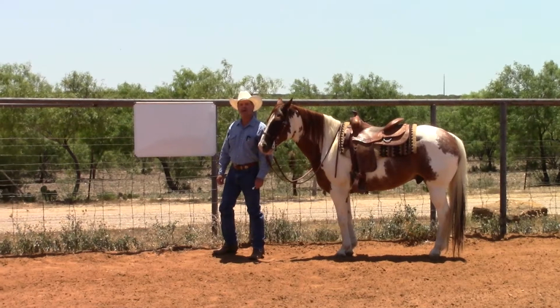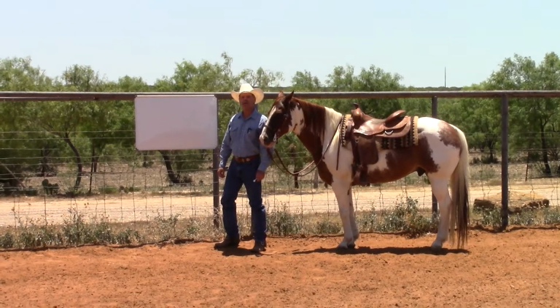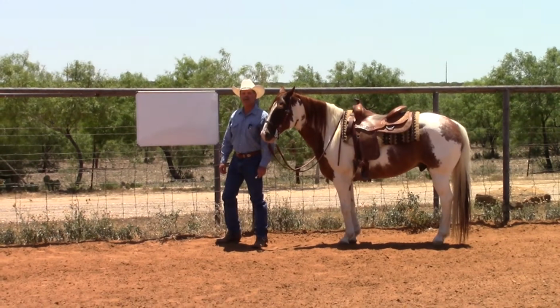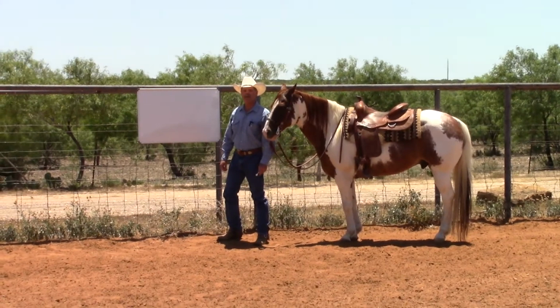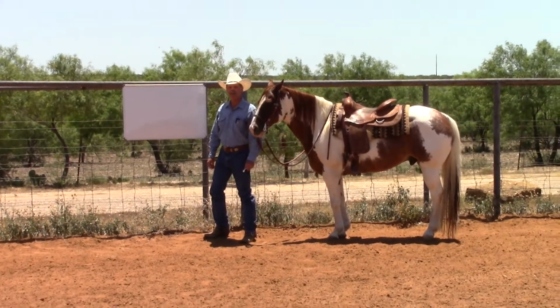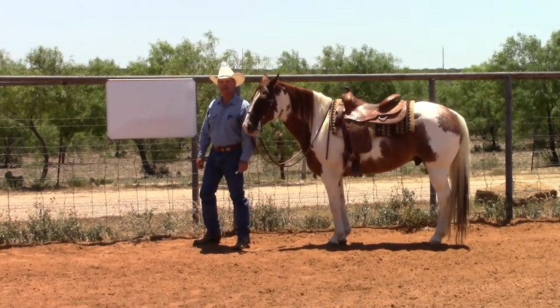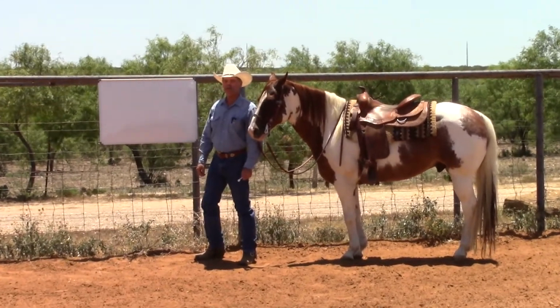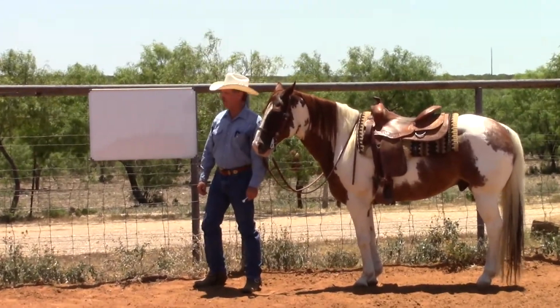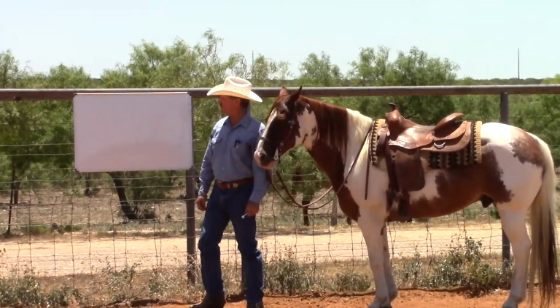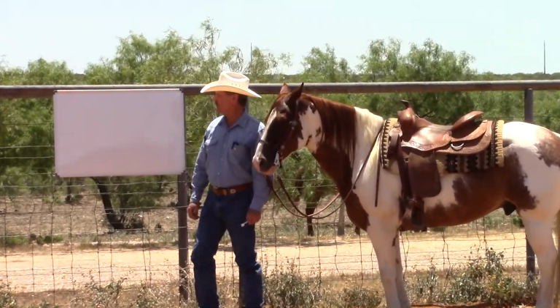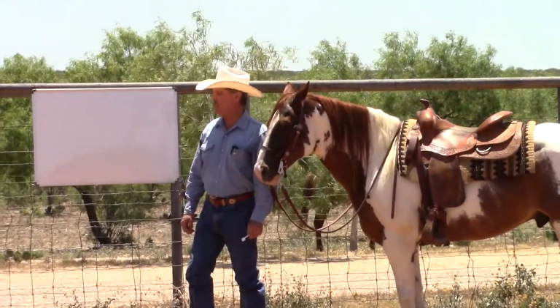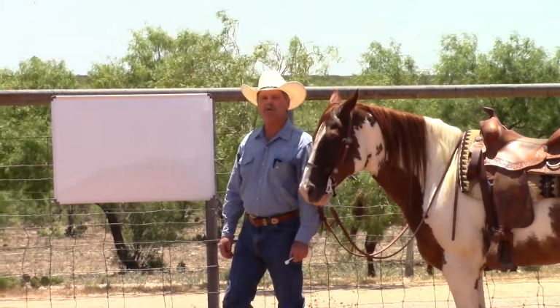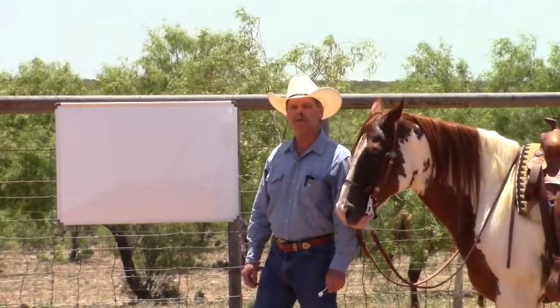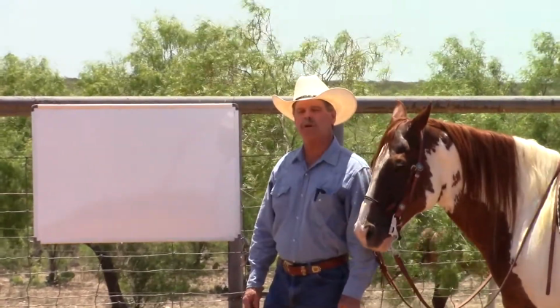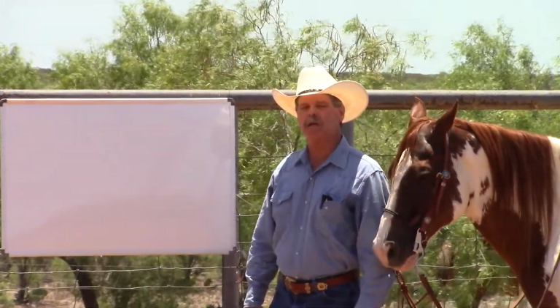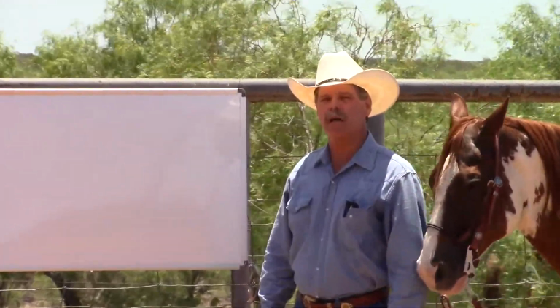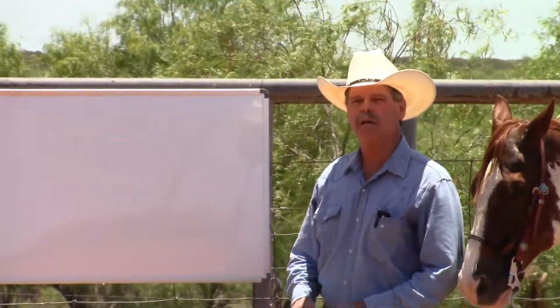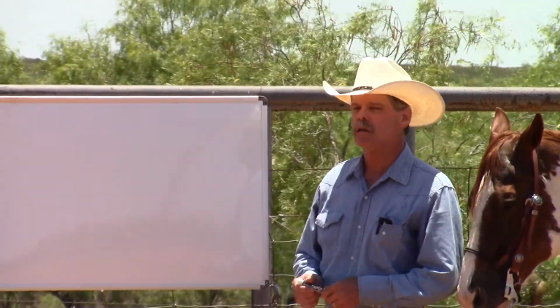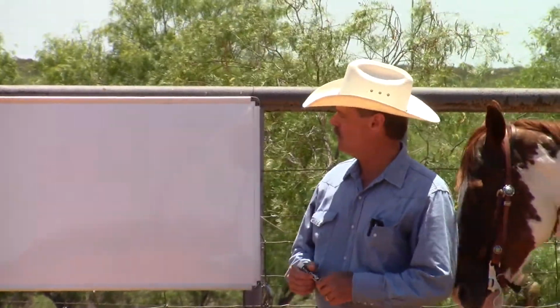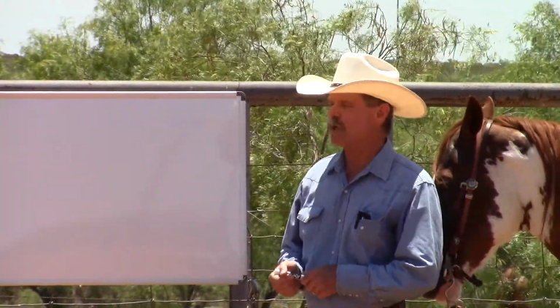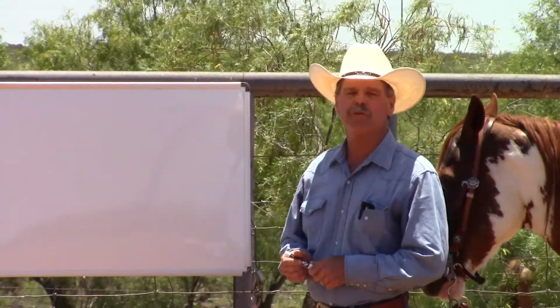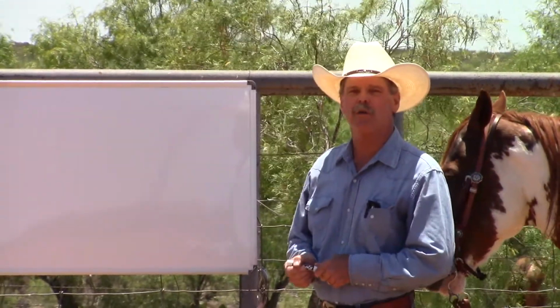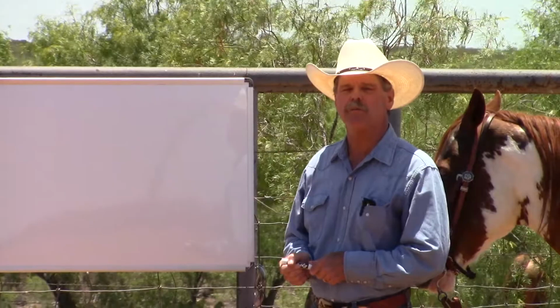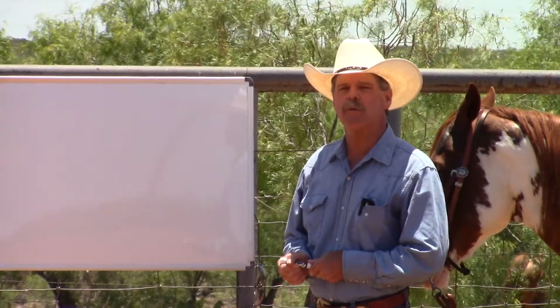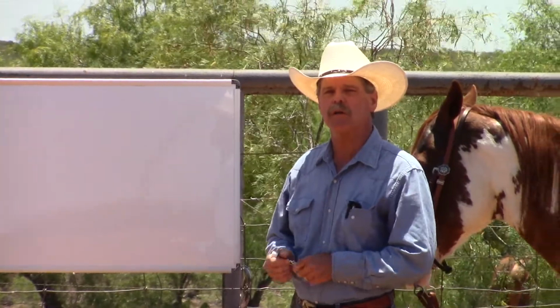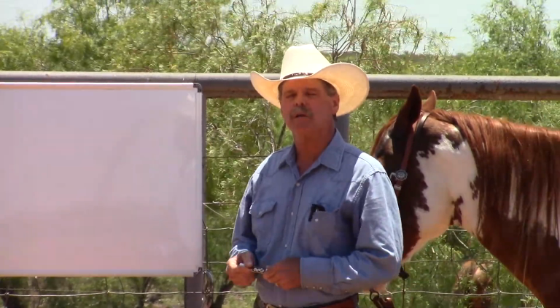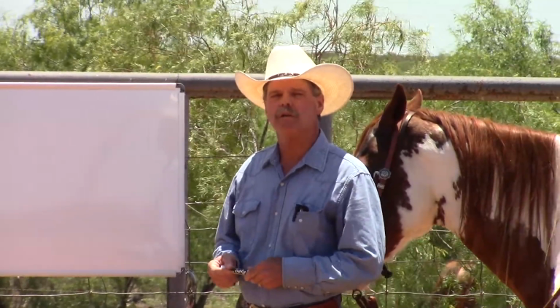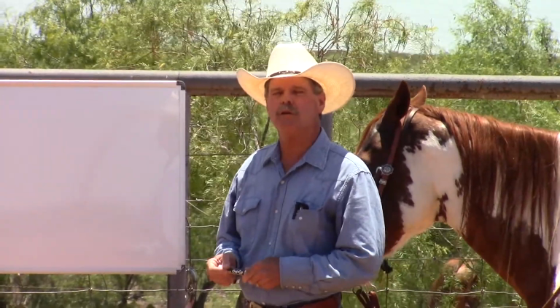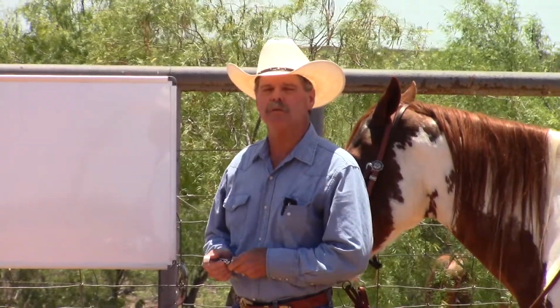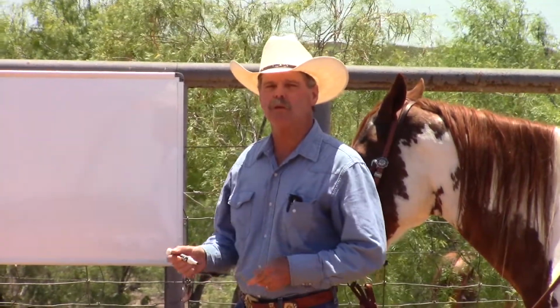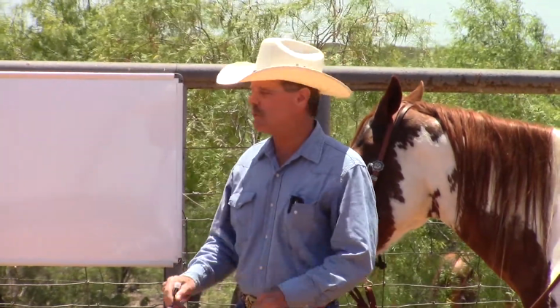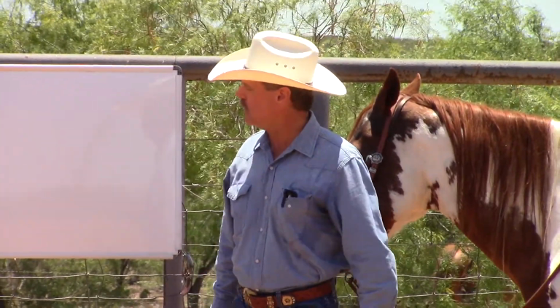Hi everybody, I'm Dale Fredericks. Today I'm going to talk about a pattern that will really help slow your horse down at the canter. This is something I've been using for quite a while and it's really helped me to get a horse to slow down a little bit in their canter.